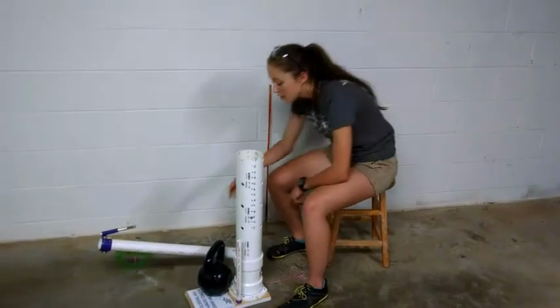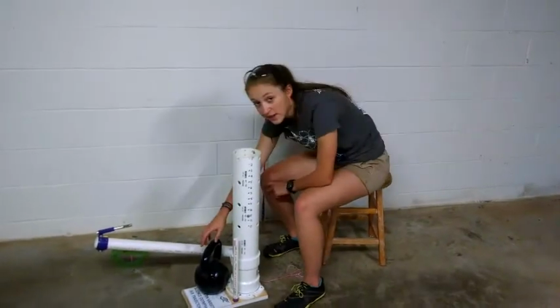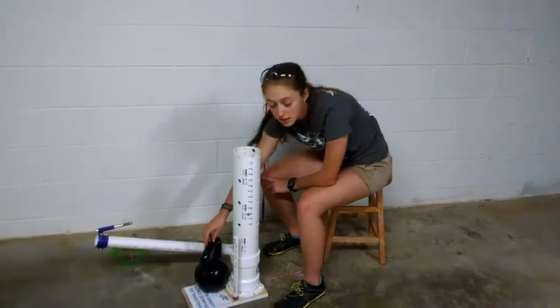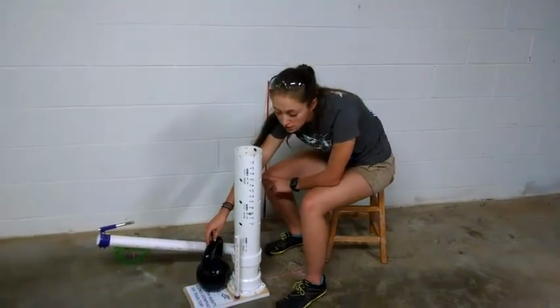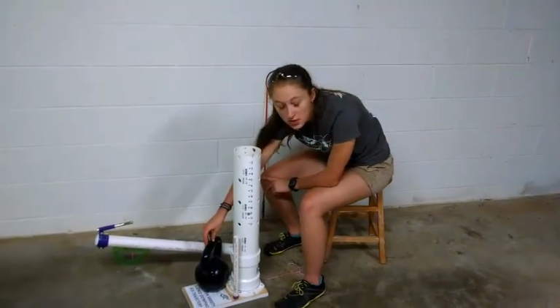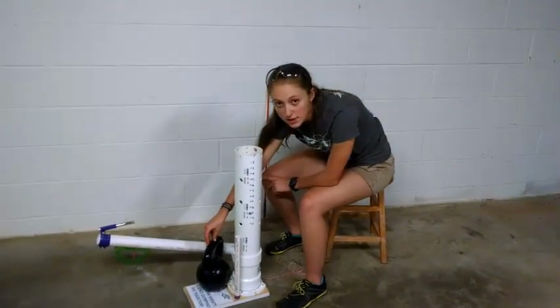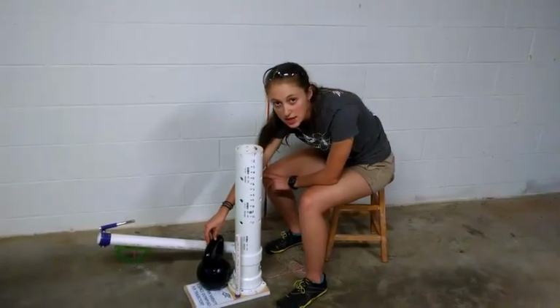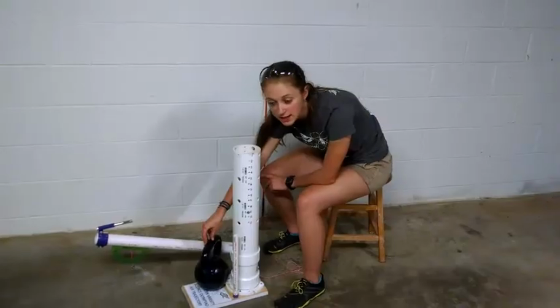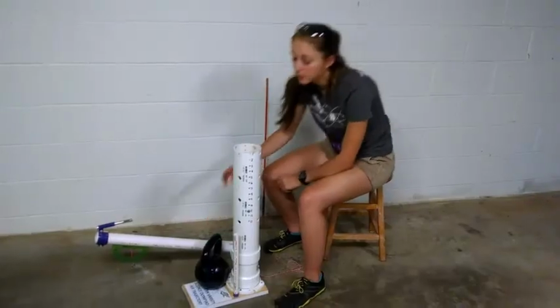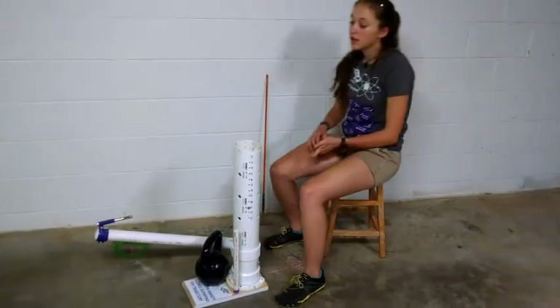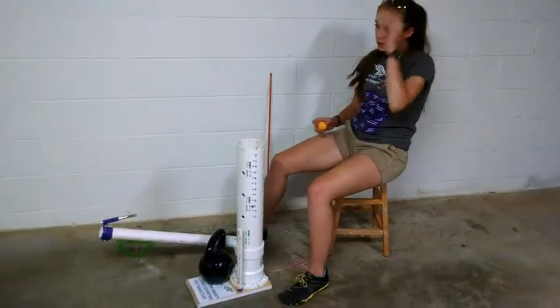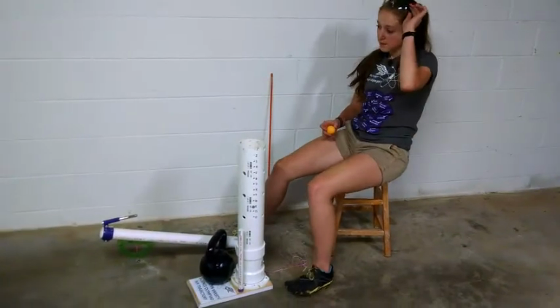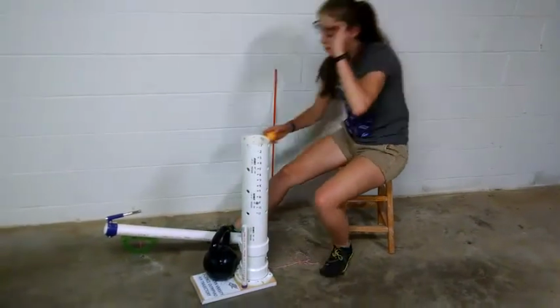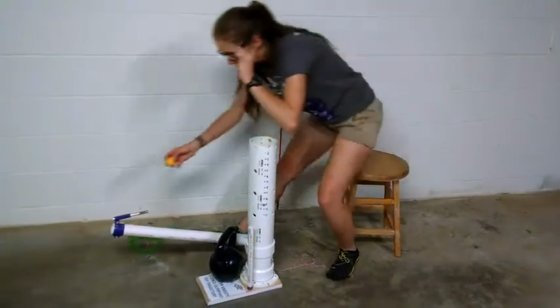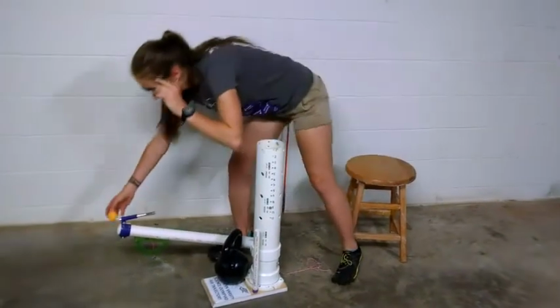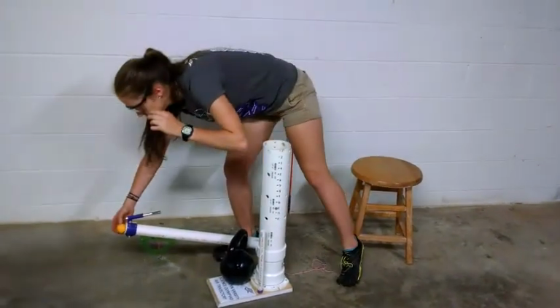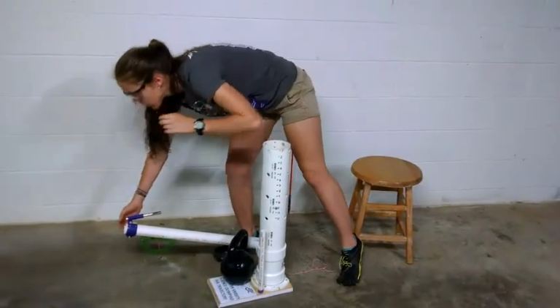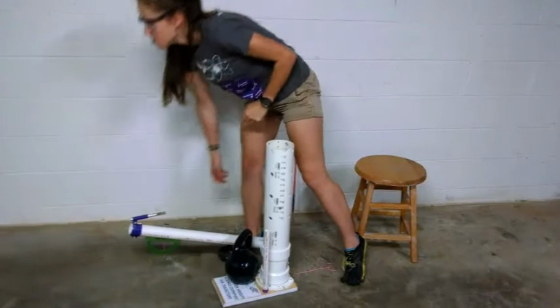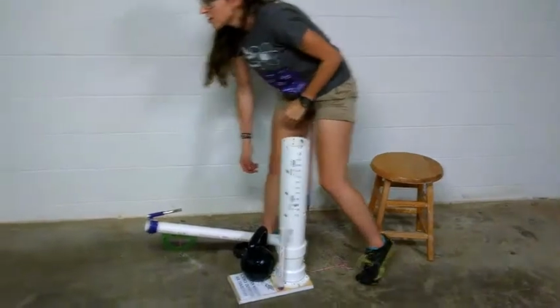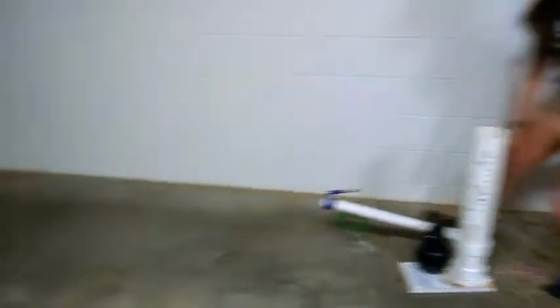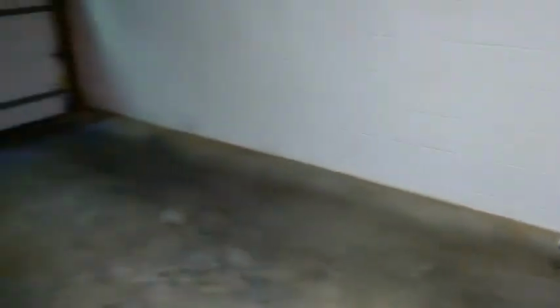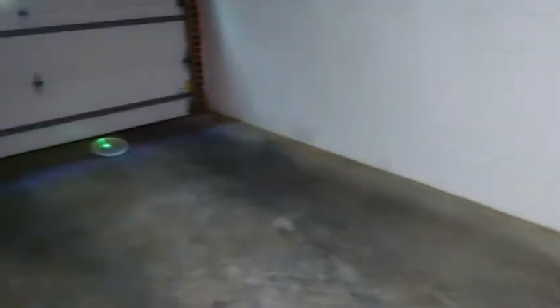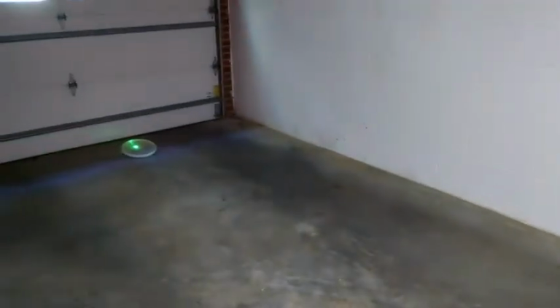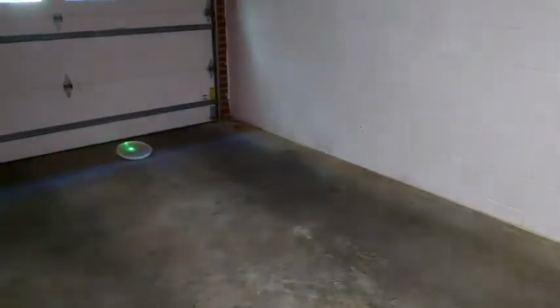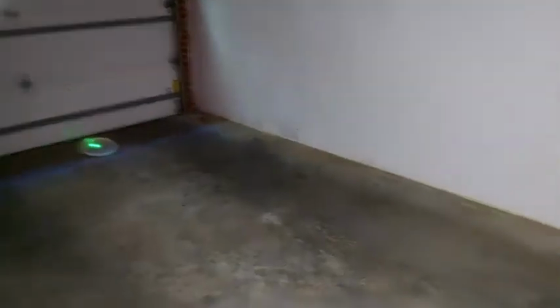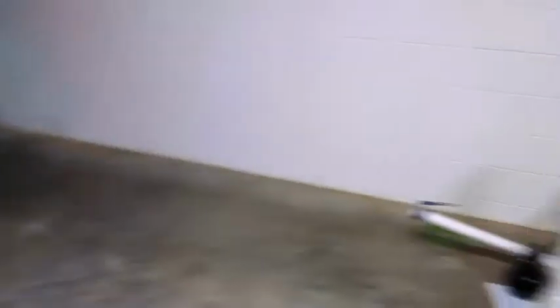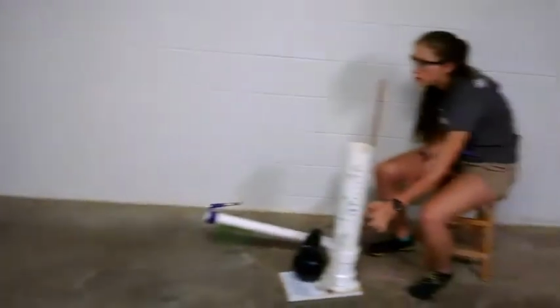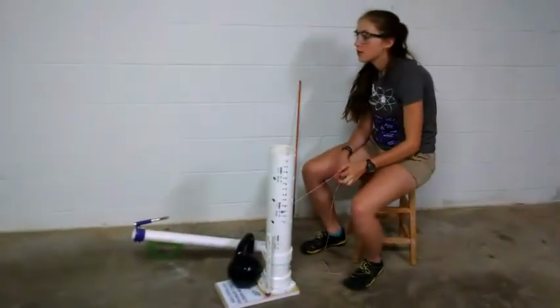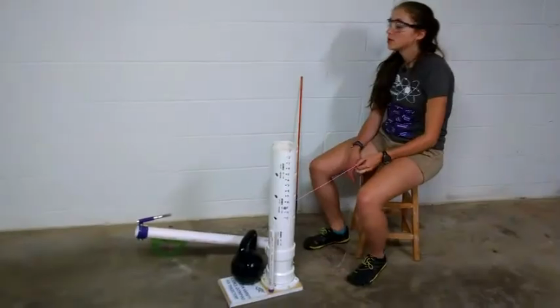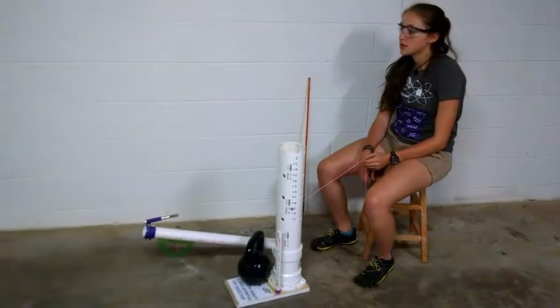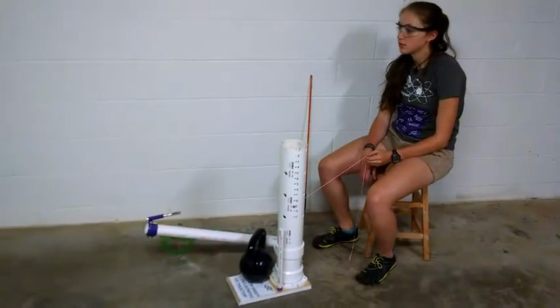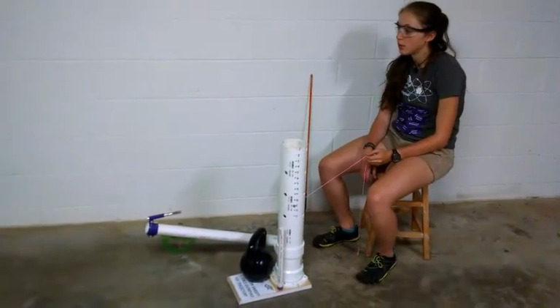This mass is used to hold down the entire cannon. Let's load. Check our sight. 3, 2, 1.